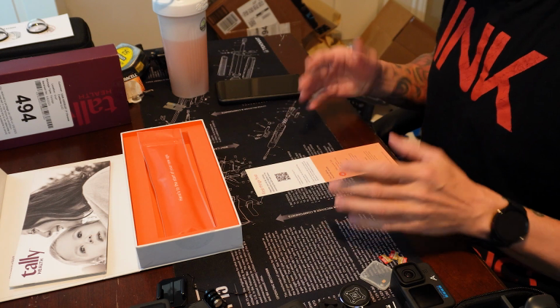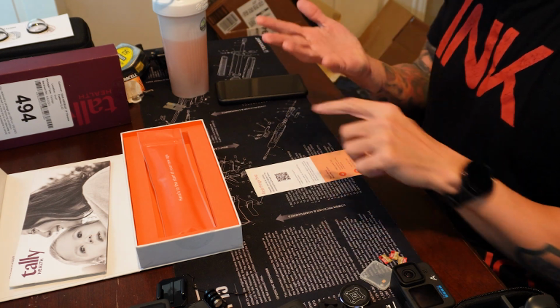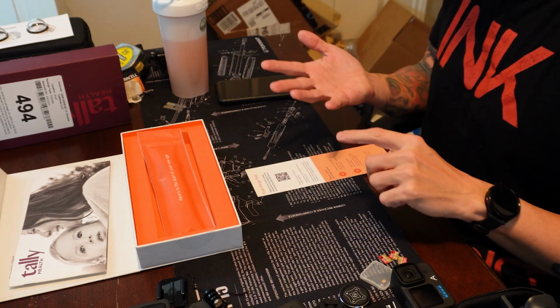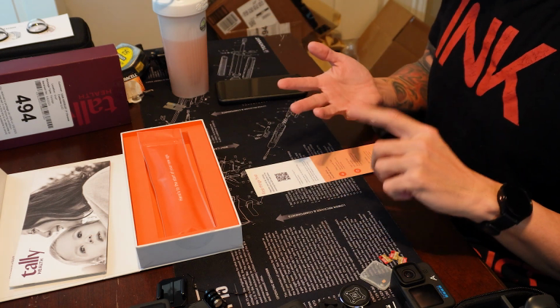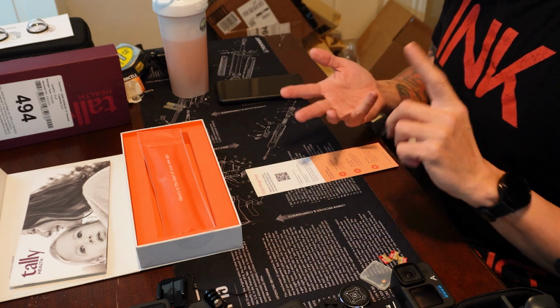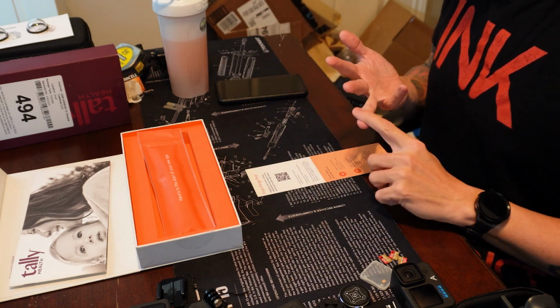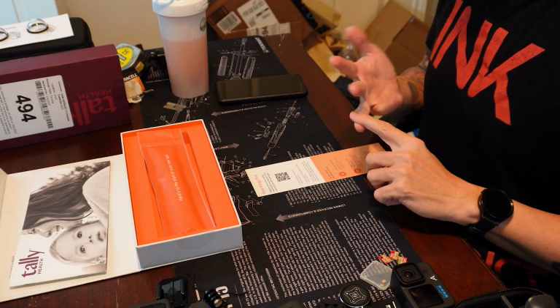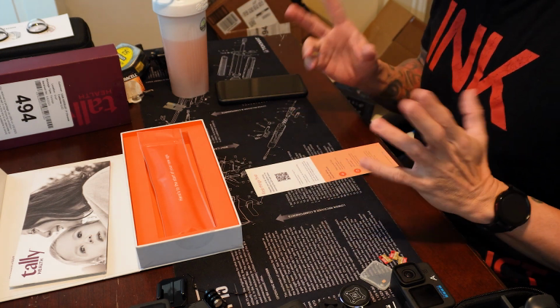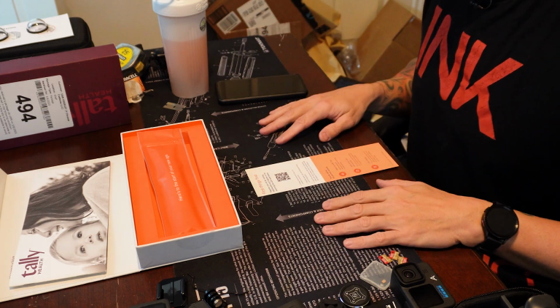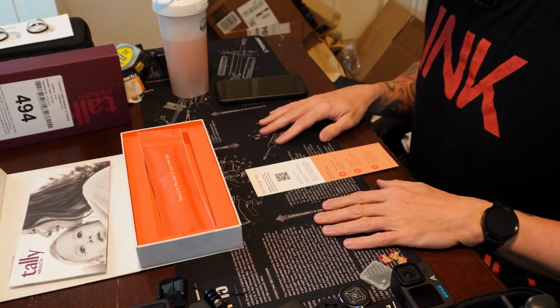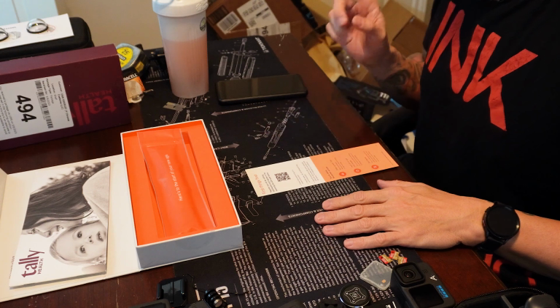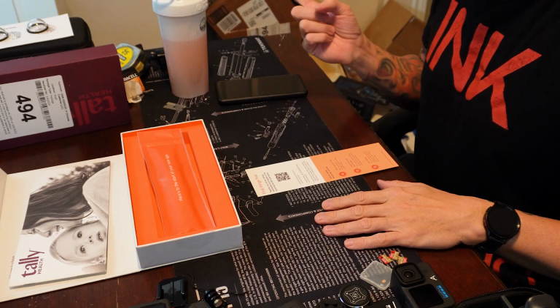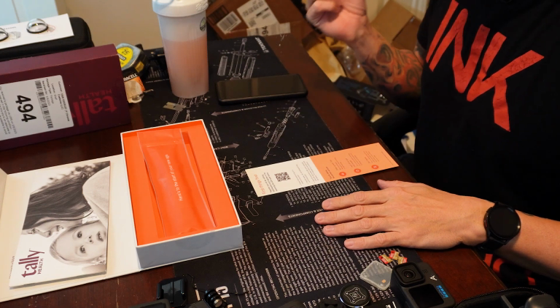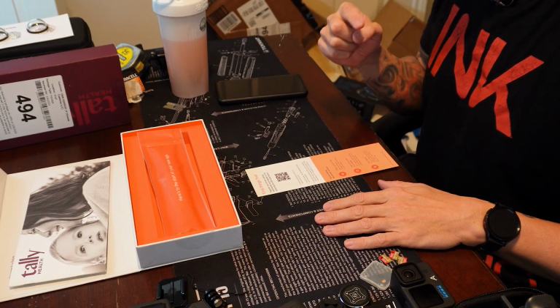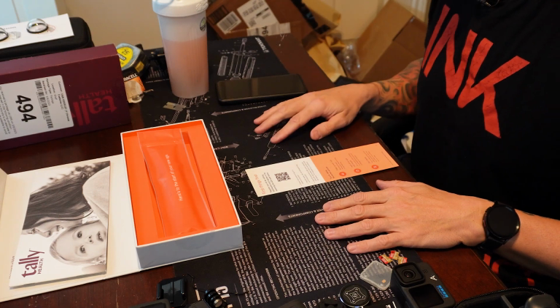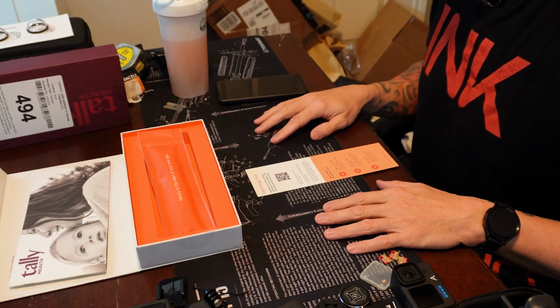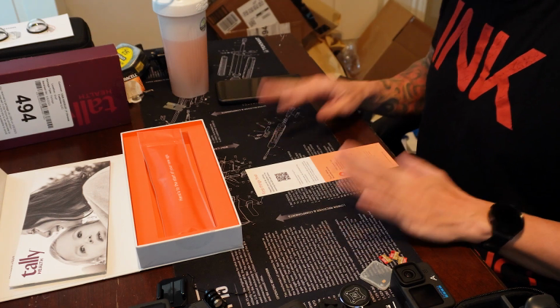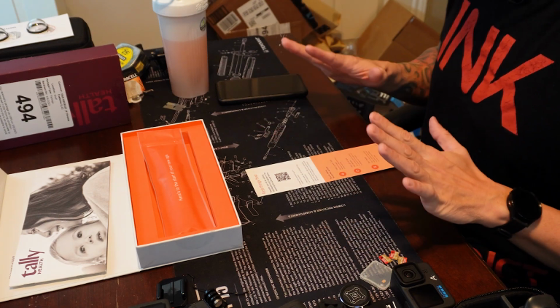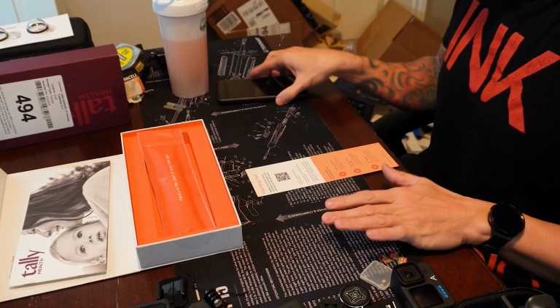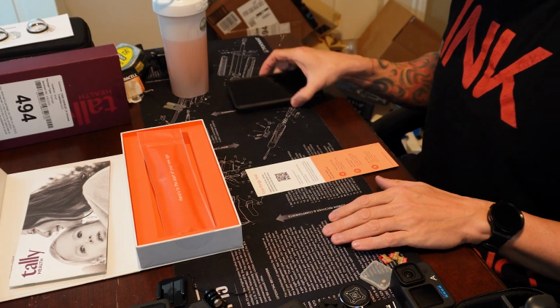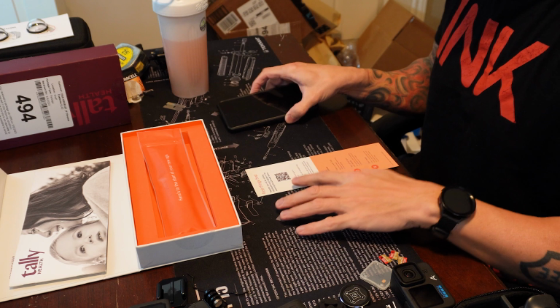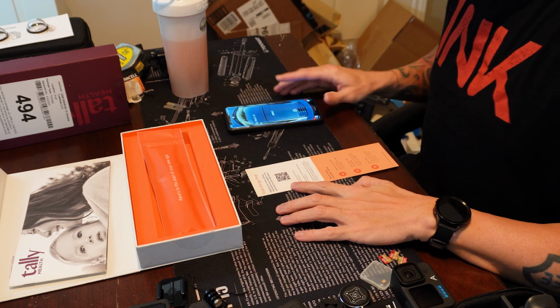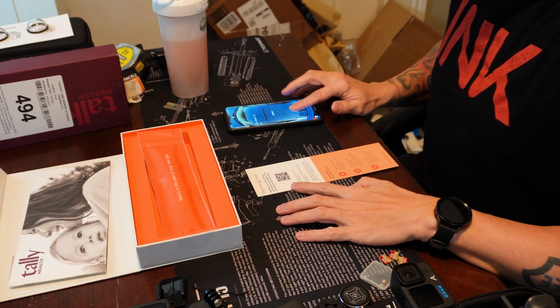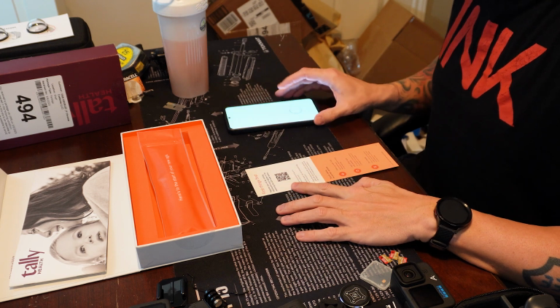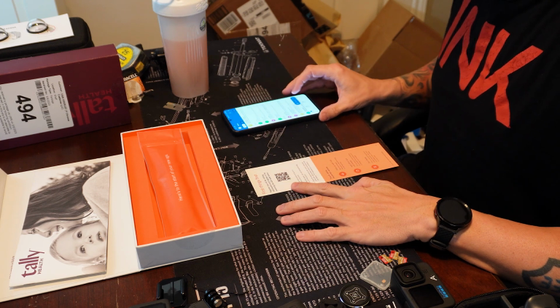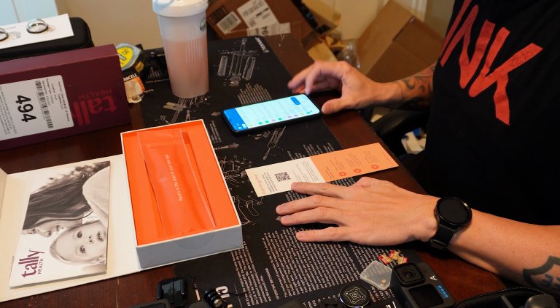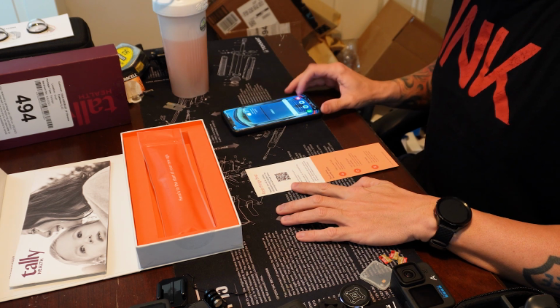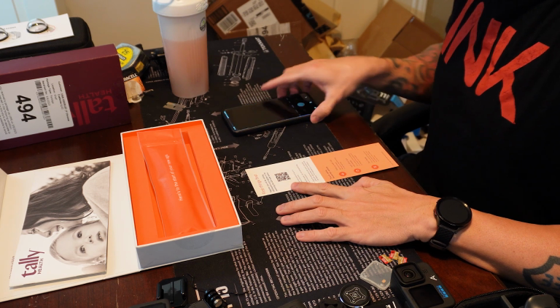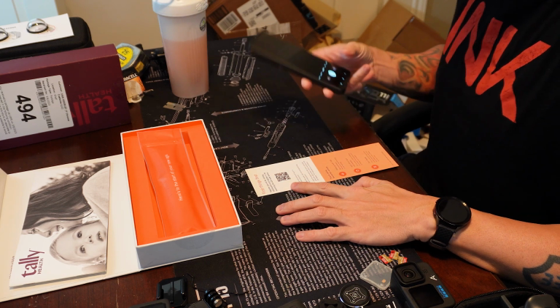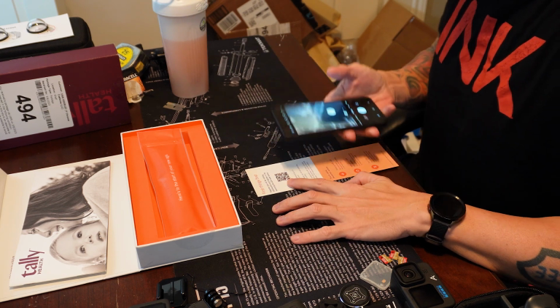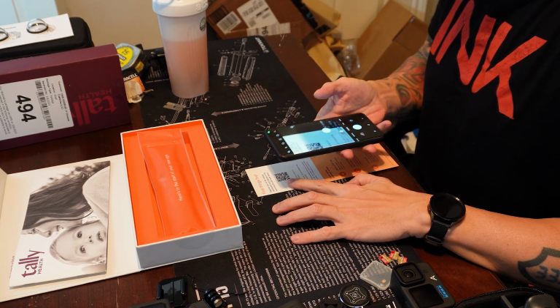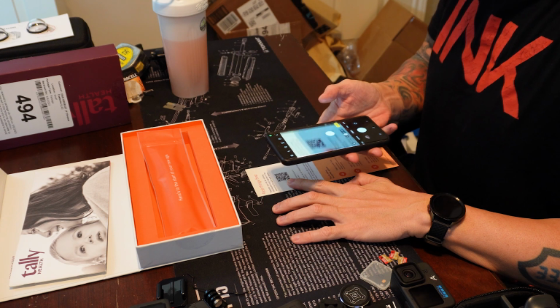Now that it's the next morning and I haven't eaten anything since just a little collagen shake that I had right before the pool, and that was several hours ago, so I should be at the right time to take the test.